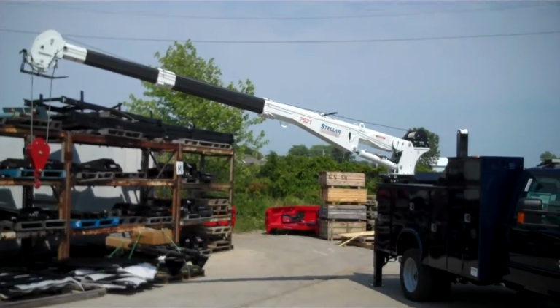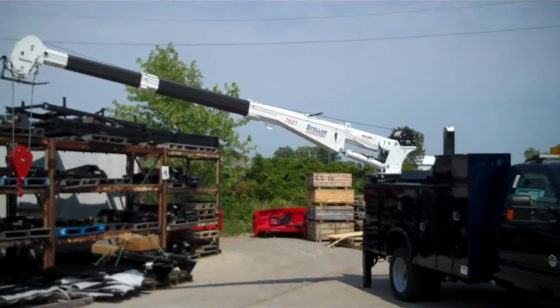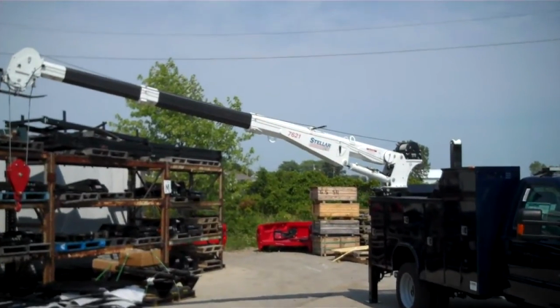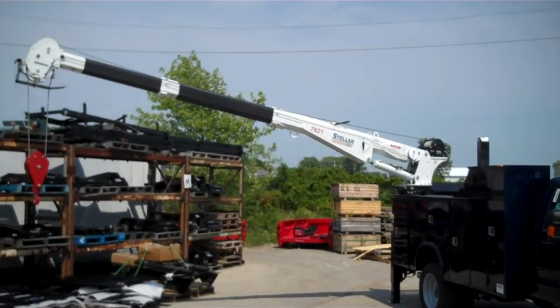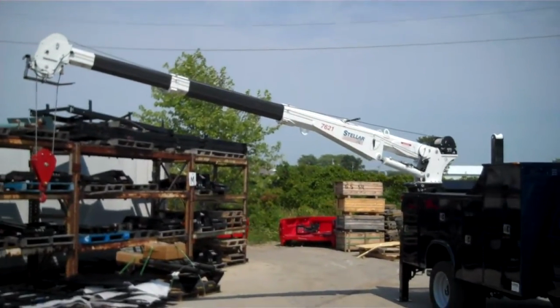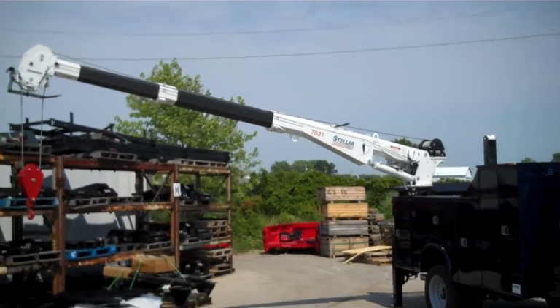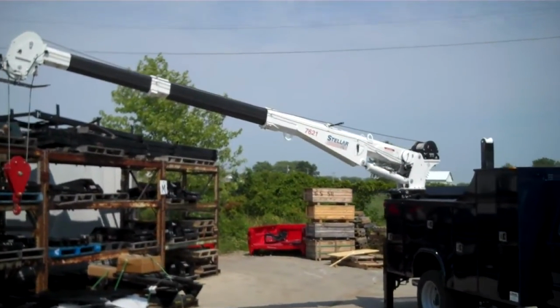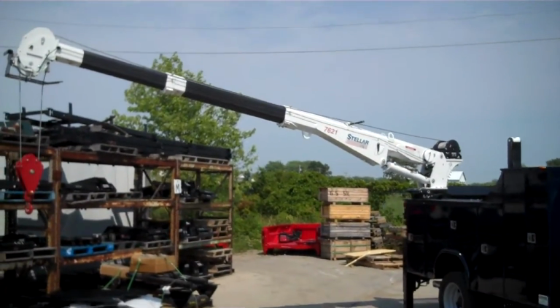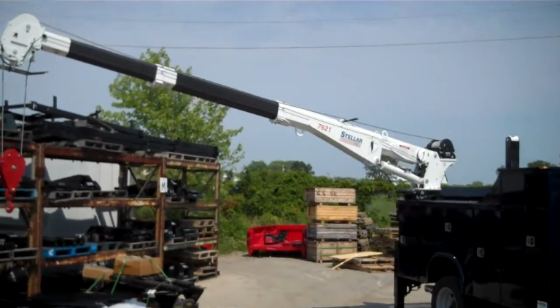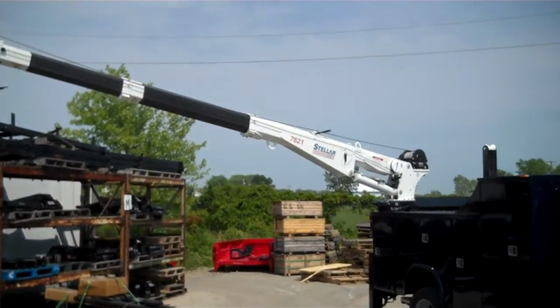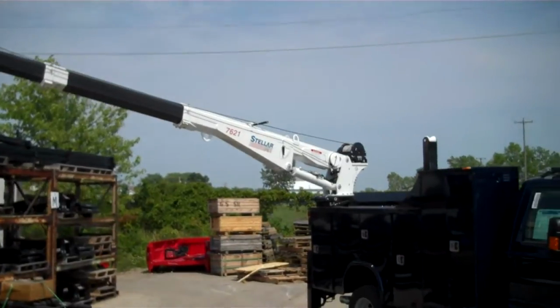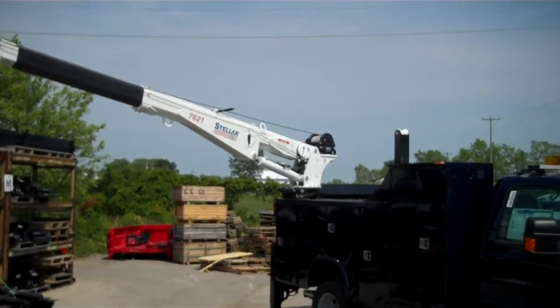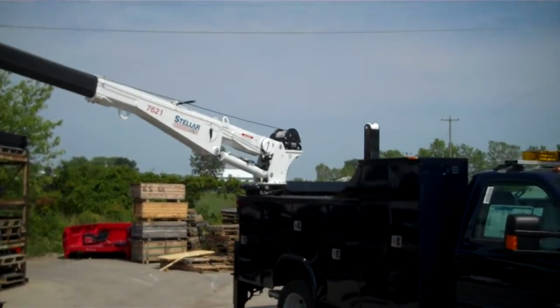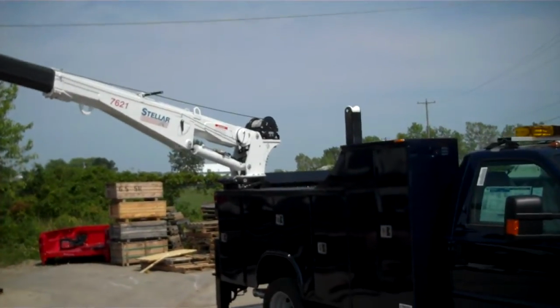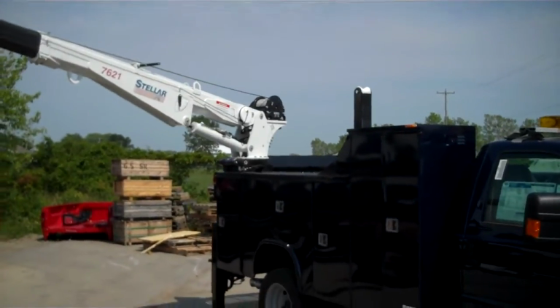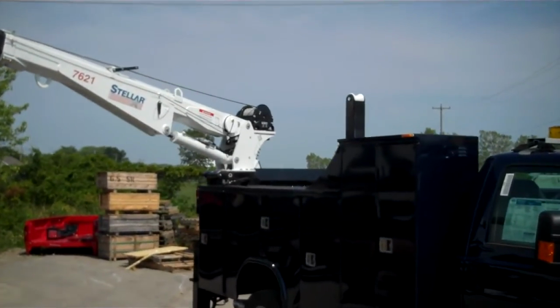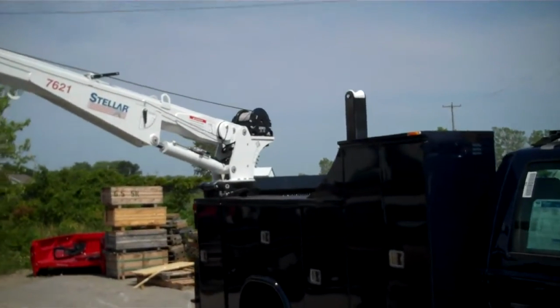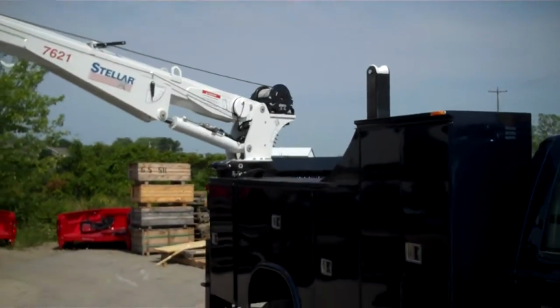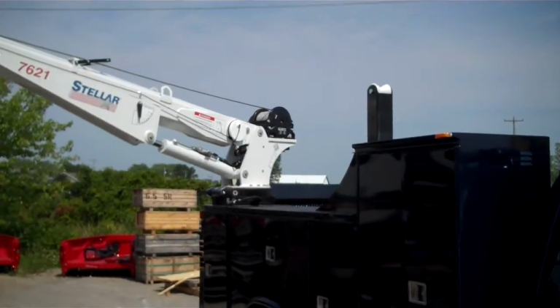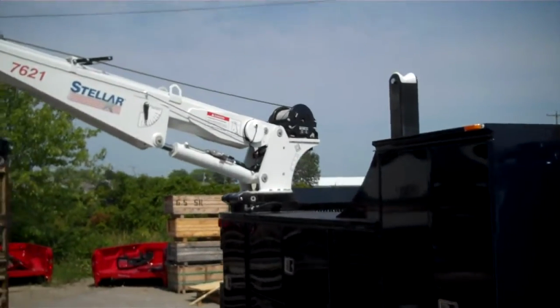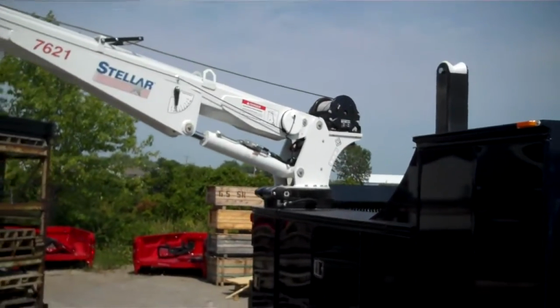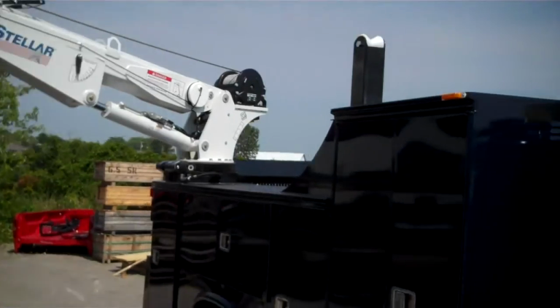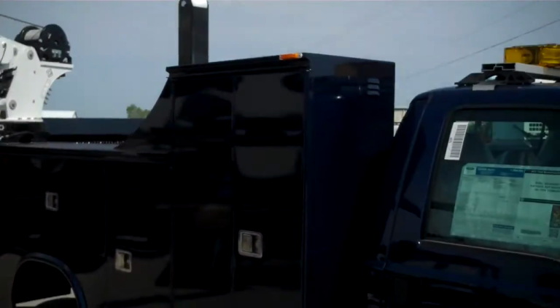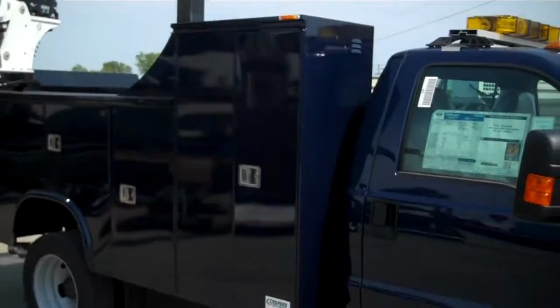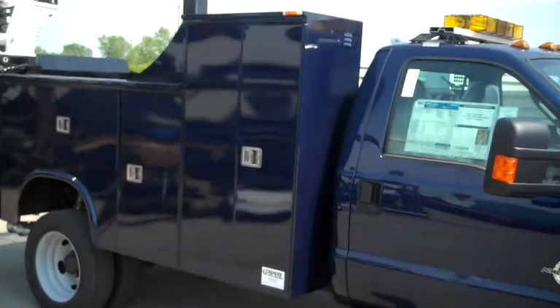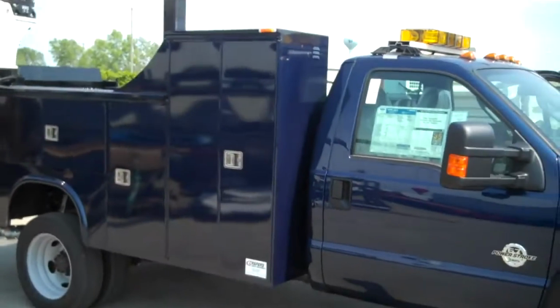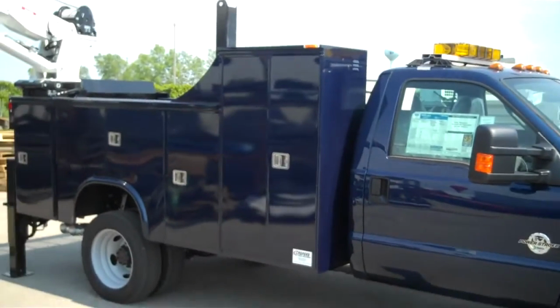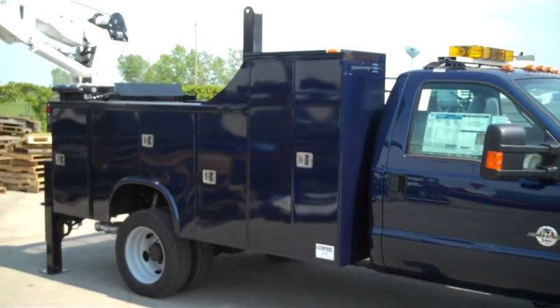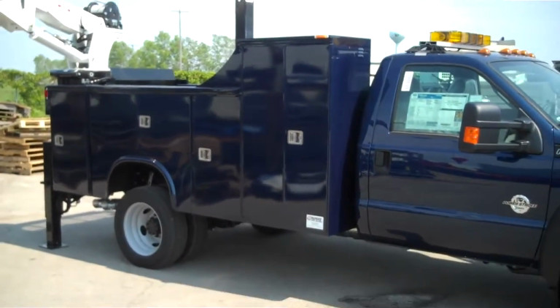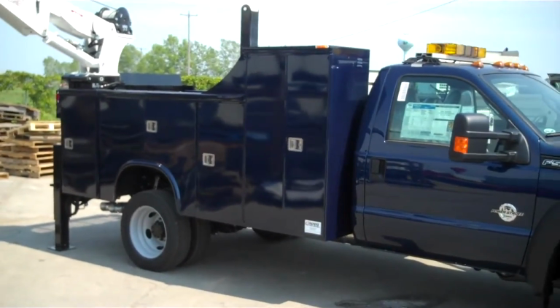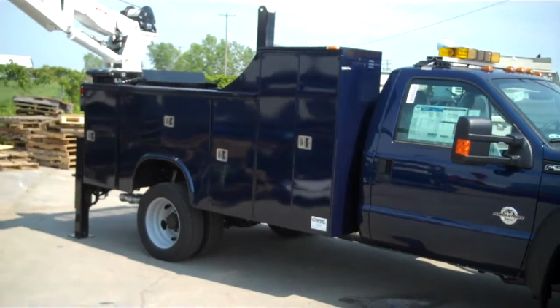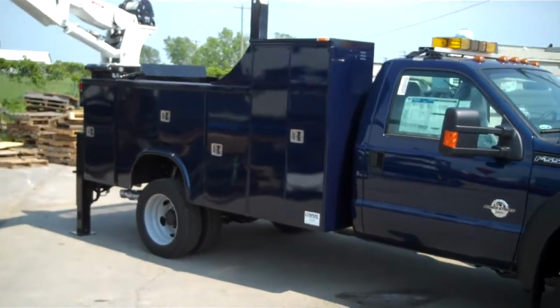Hello, this is Jason Segorek with Casper's Truck Equipment bringing you another Casper's Quick Clip. This week's Quick Clip features Stellar's 7621 Corner Mount Hydraulic Crane on this NAPI 6132 DLR38J crane body.